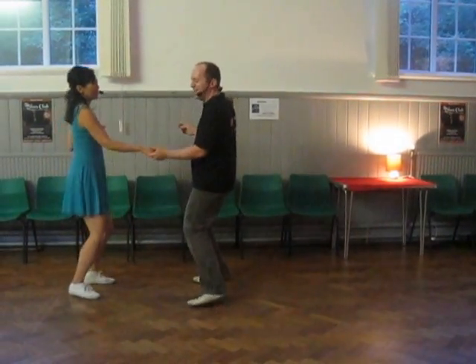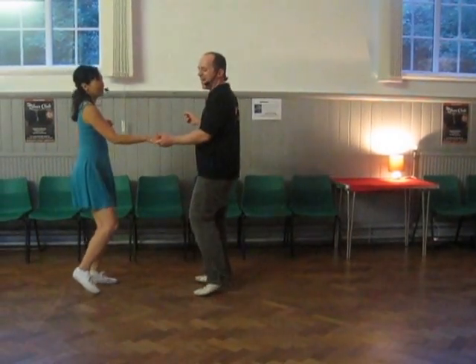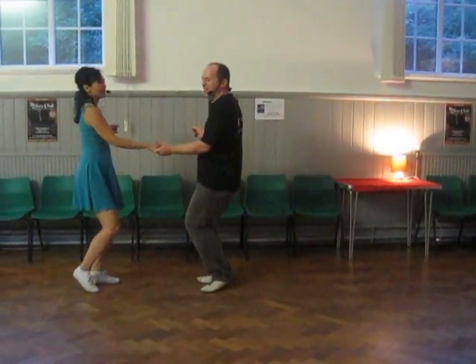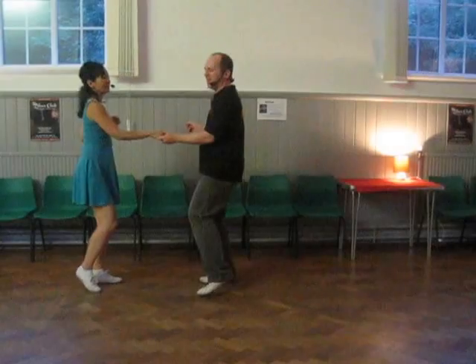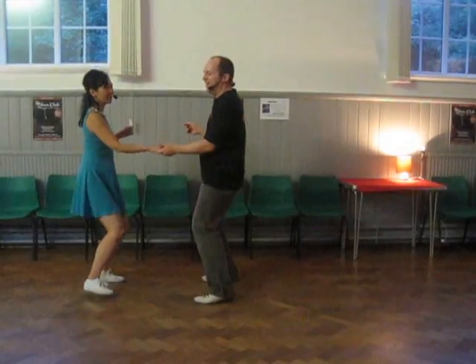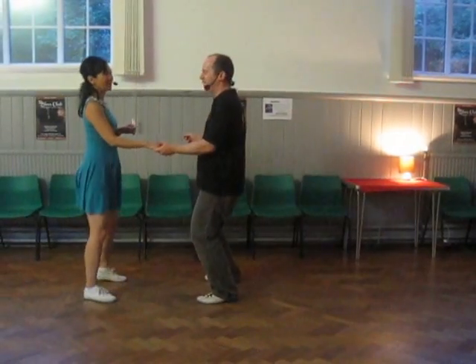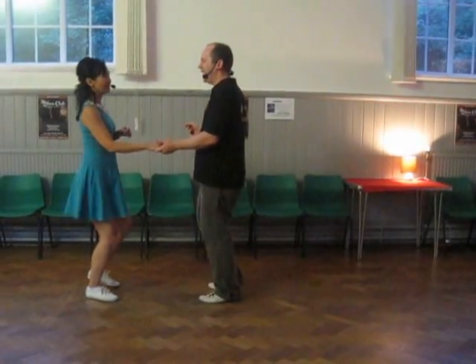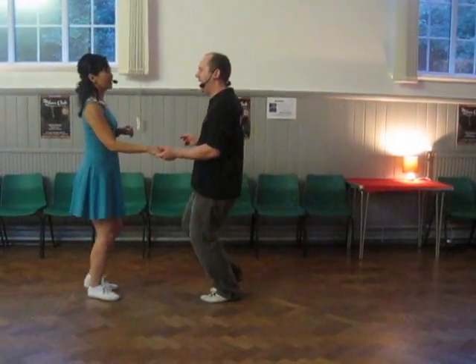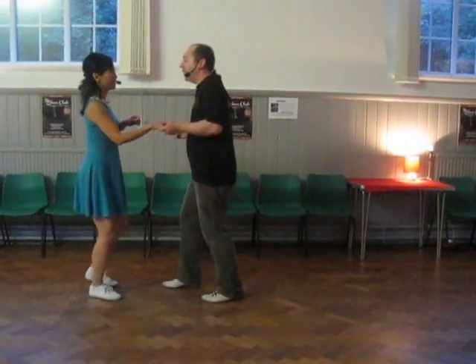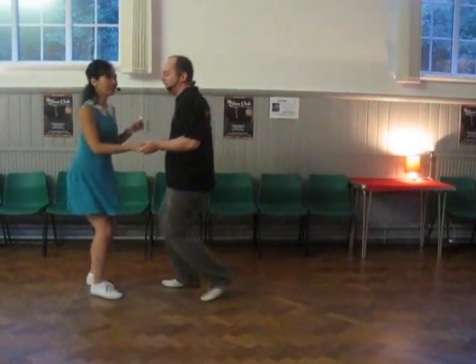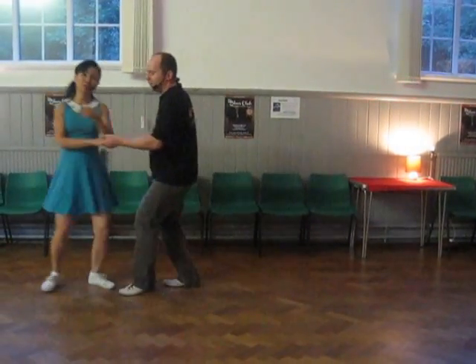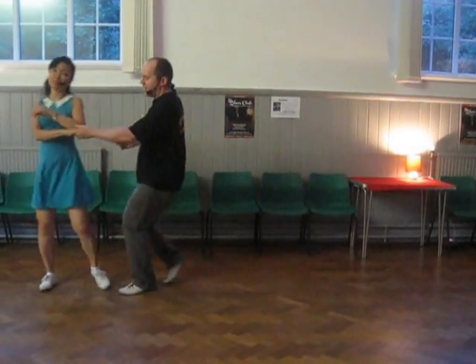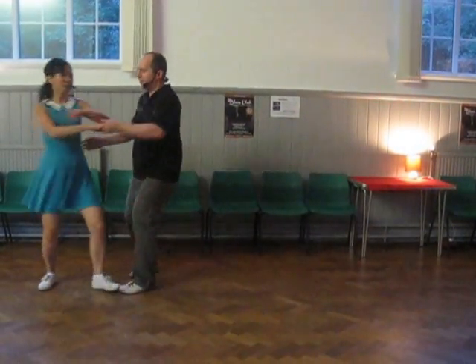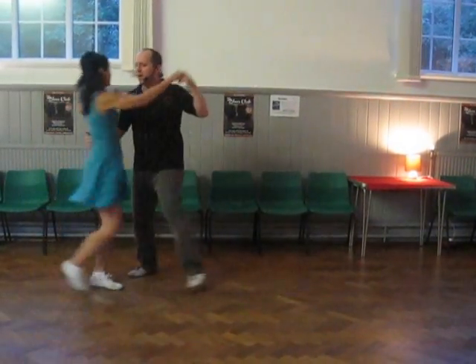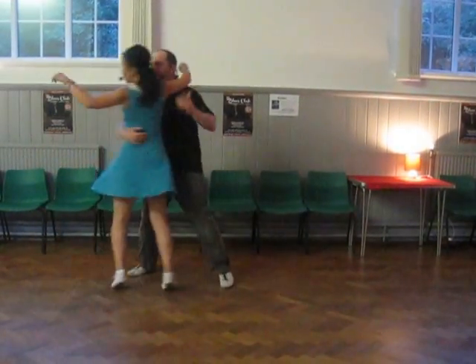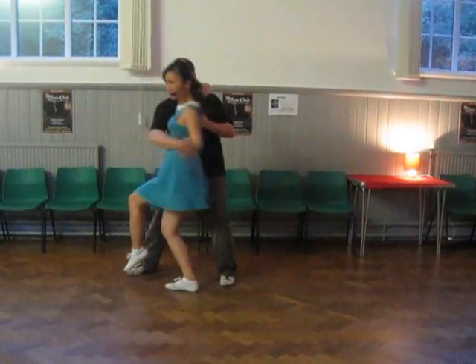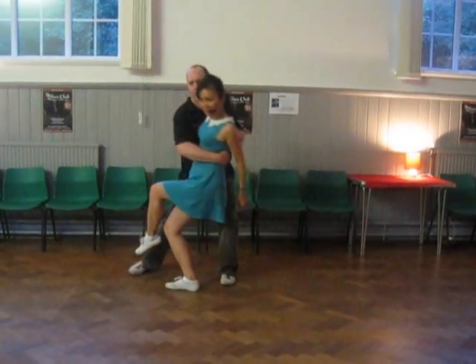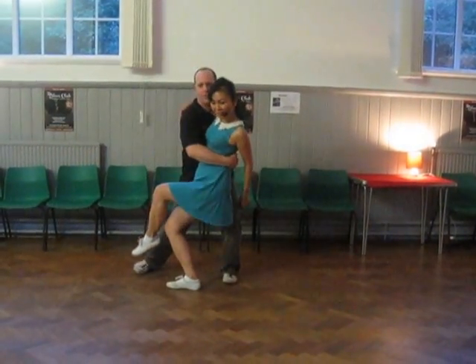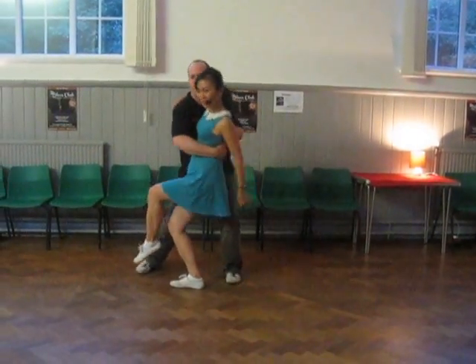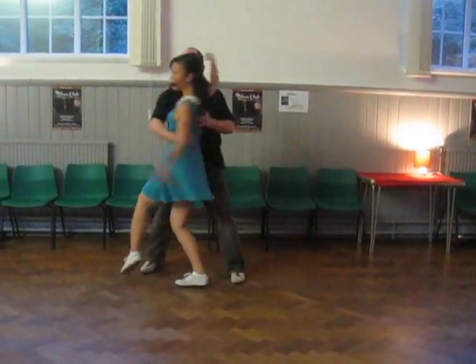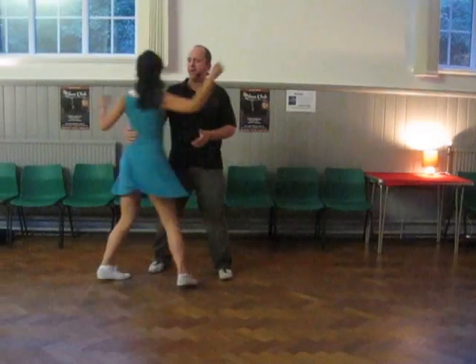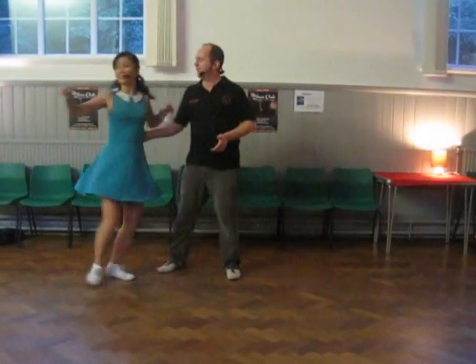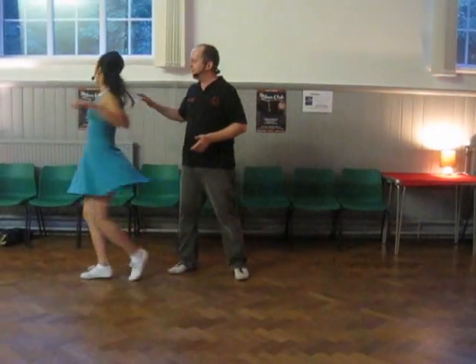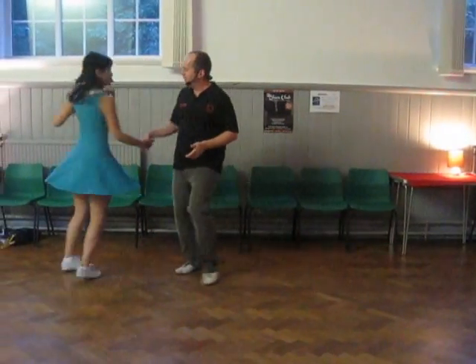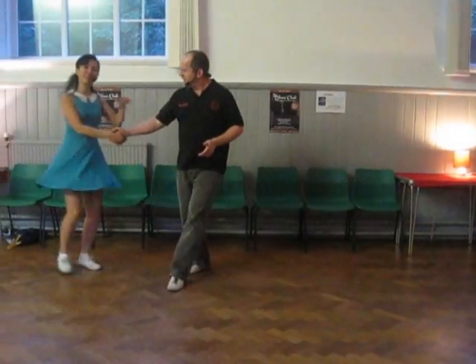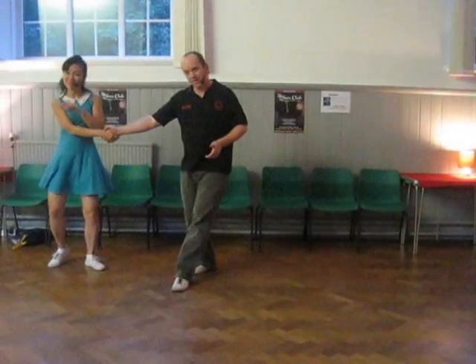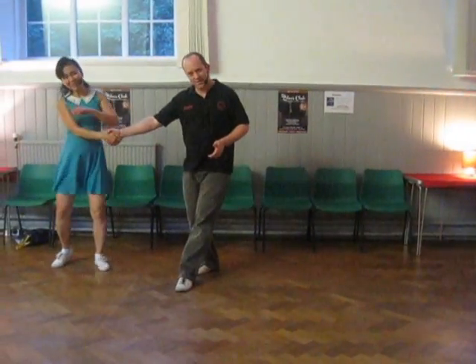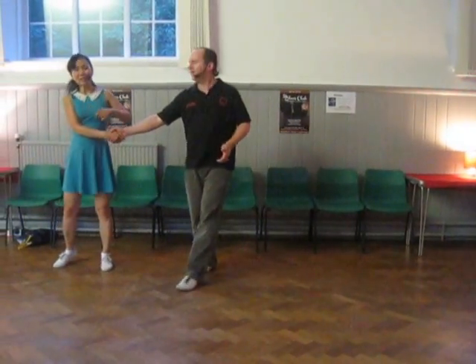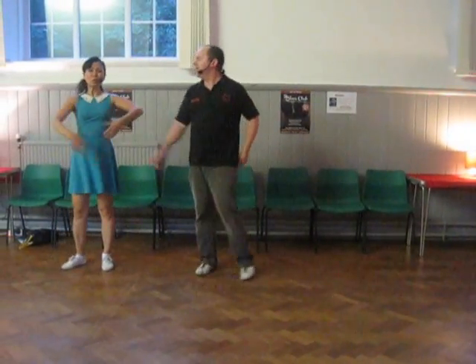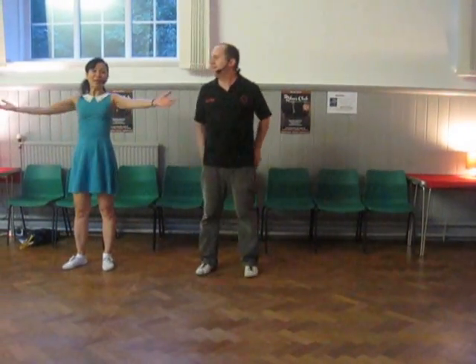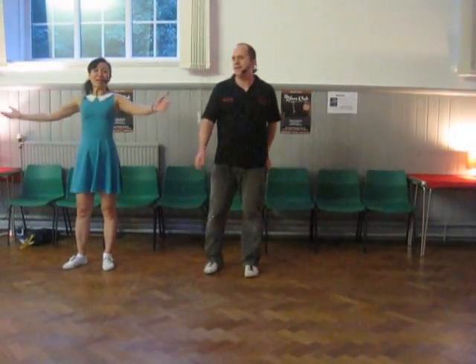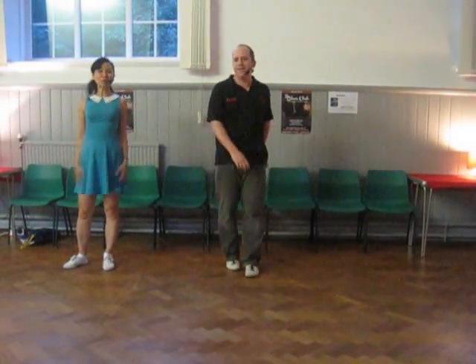I have an extra turn. So now we have... stretch, stretch. A simple one. Step, step. Enjoy!